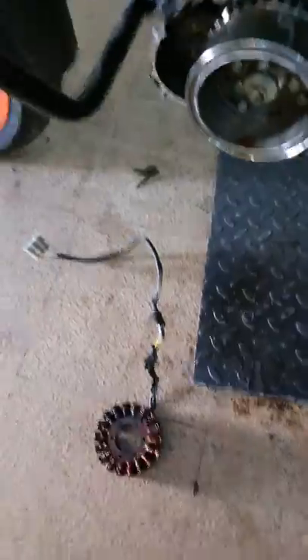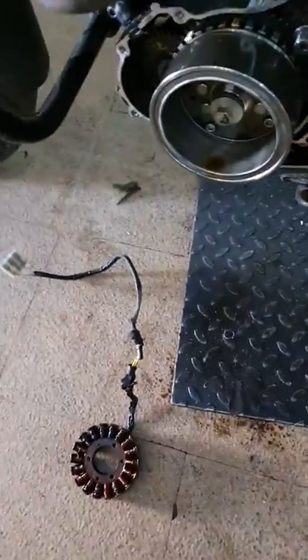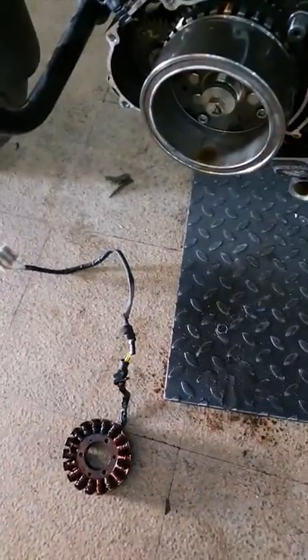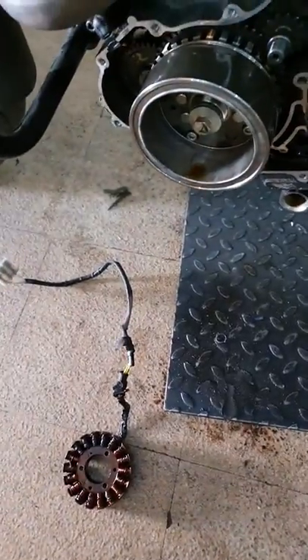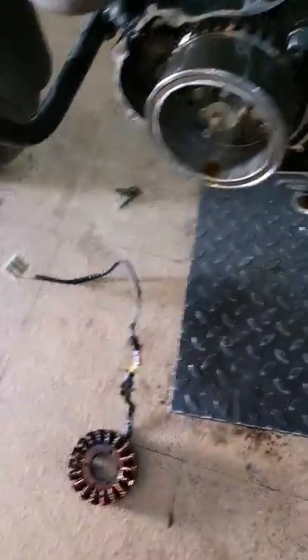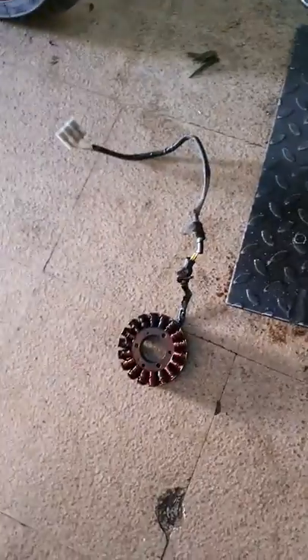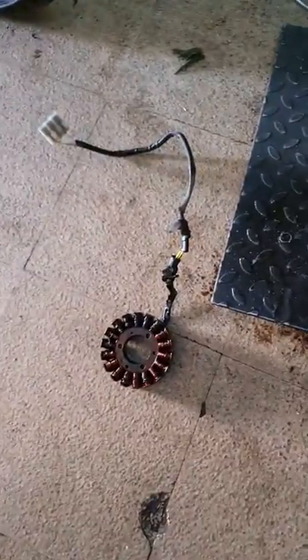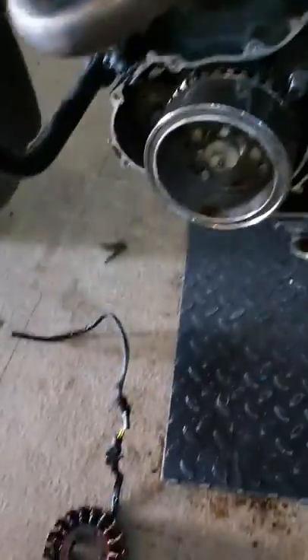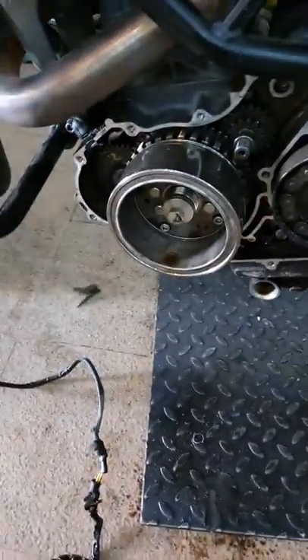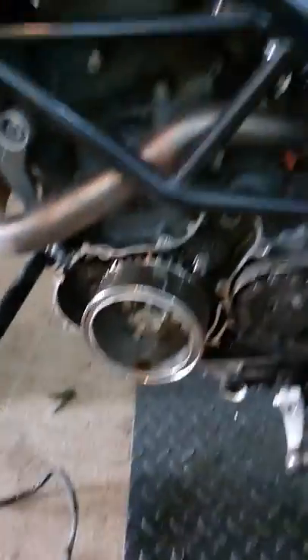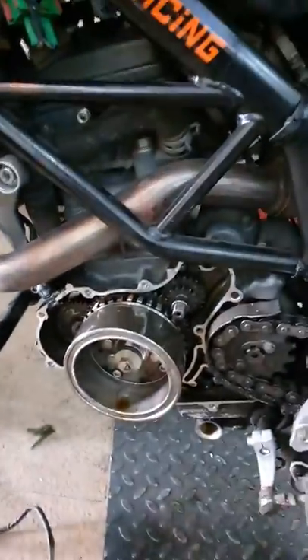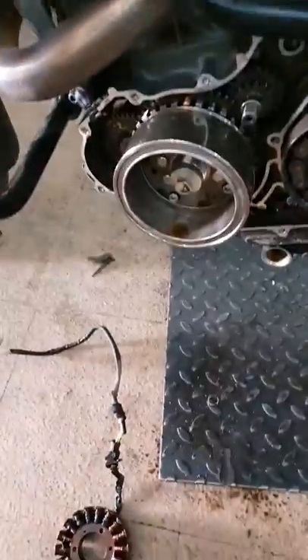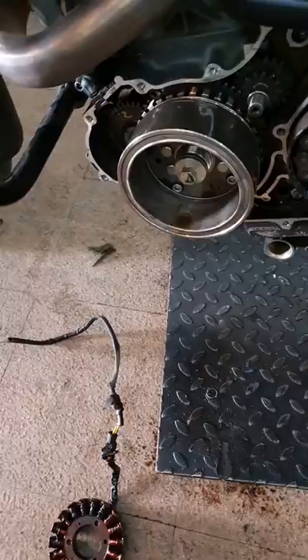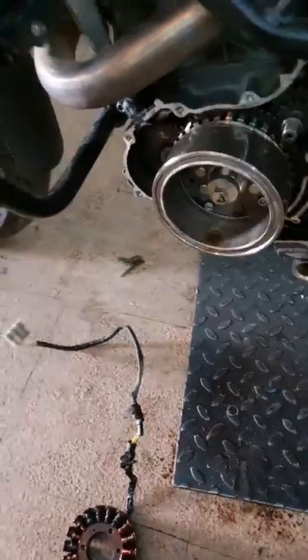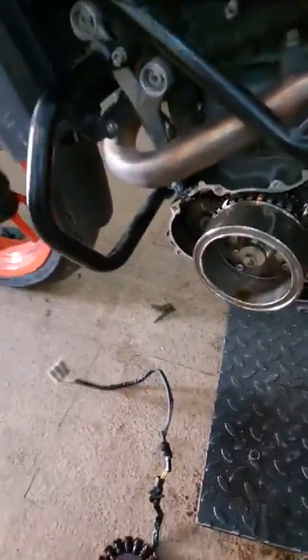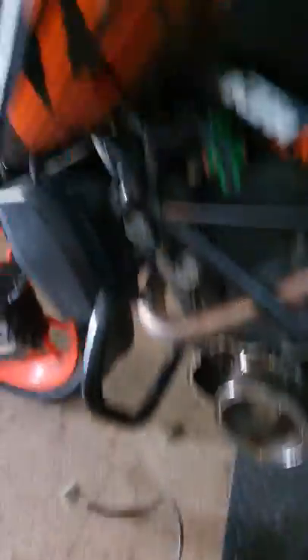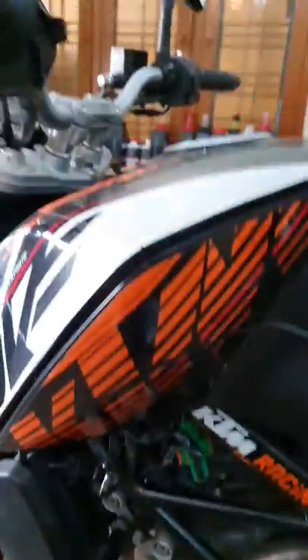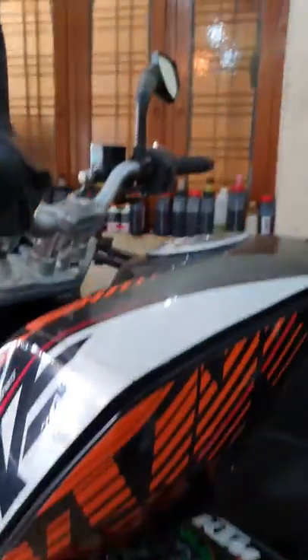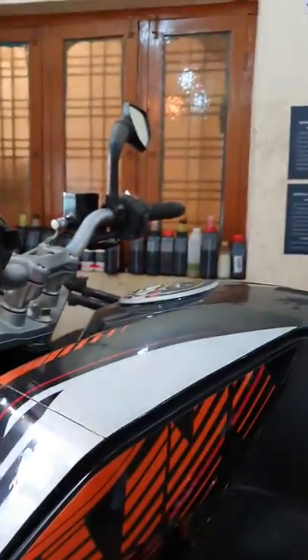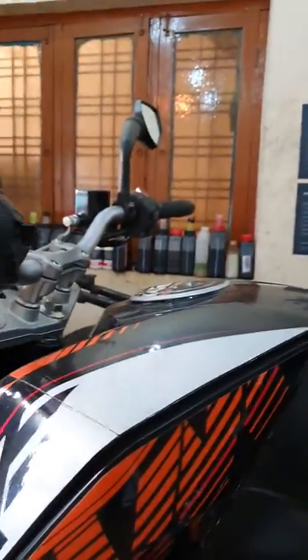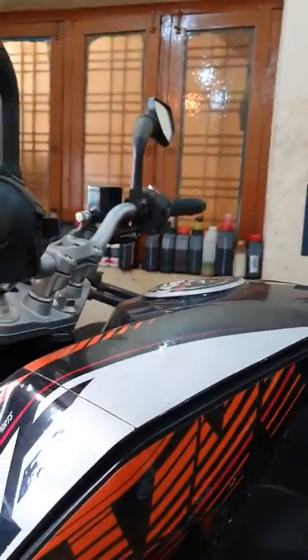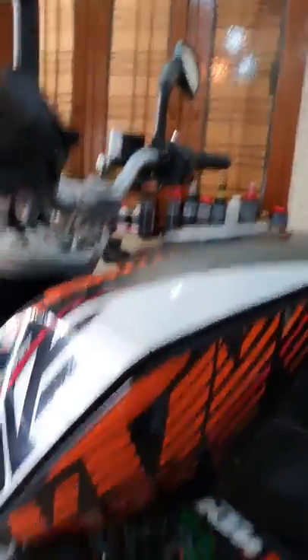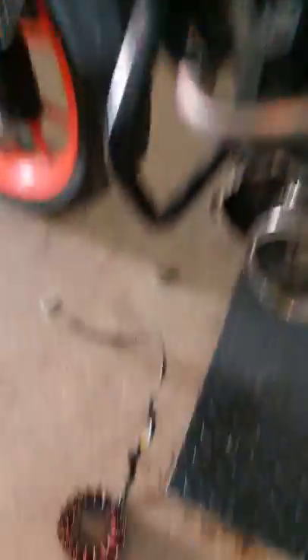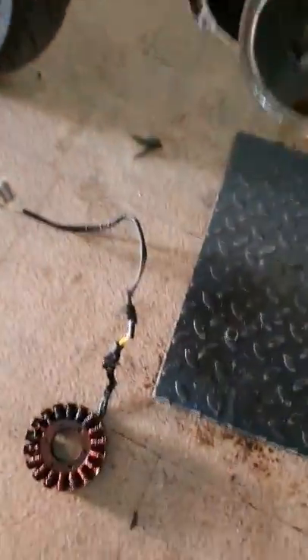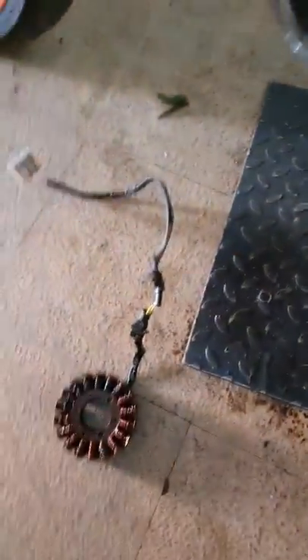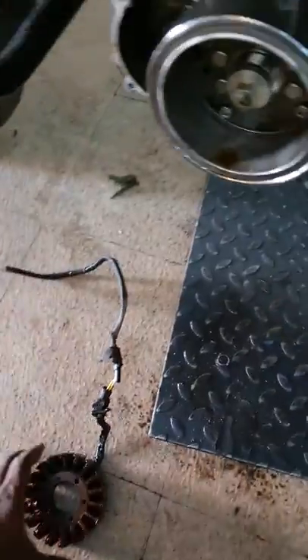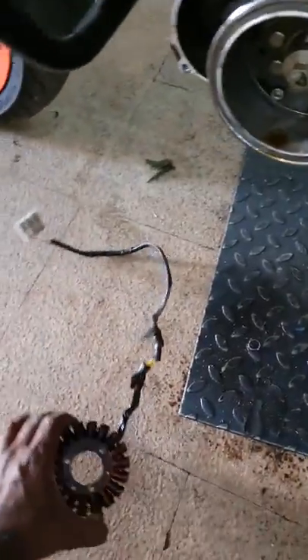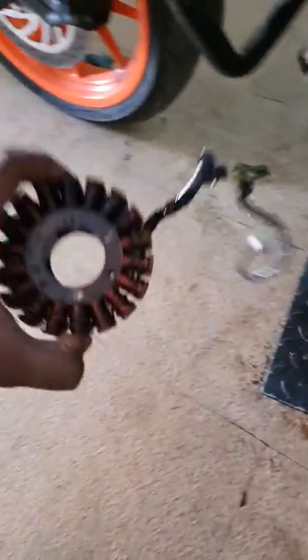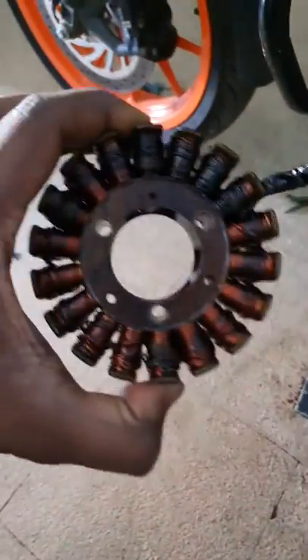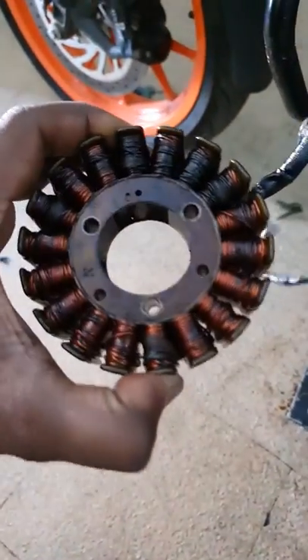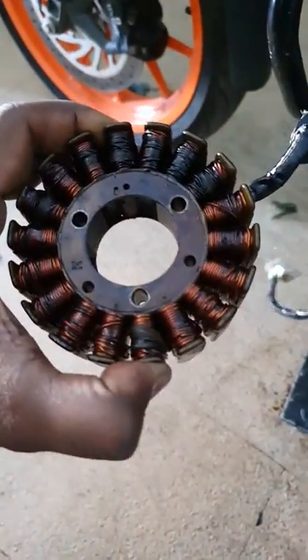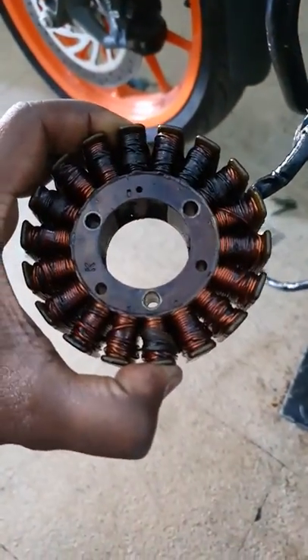Hey guys, so we are doing a stator coil replacement on this Duke 200. It's a BS3 variant as you see there. The stator coil is pretty burnt.